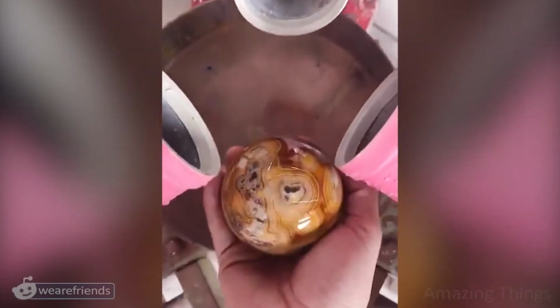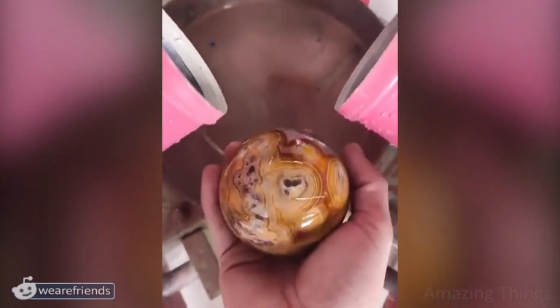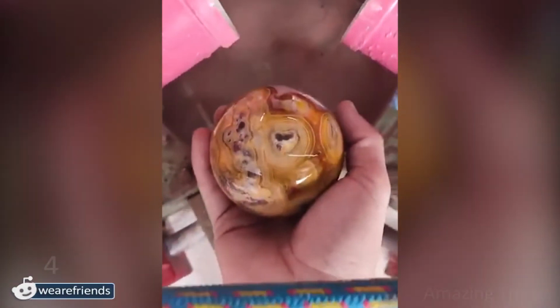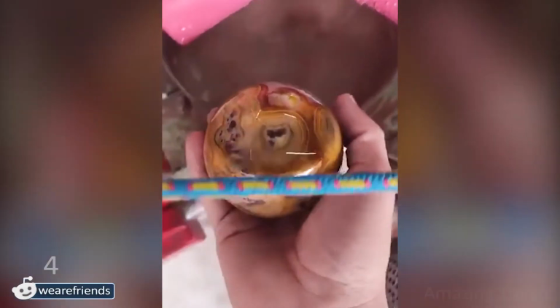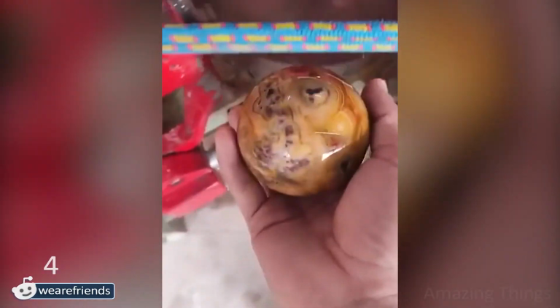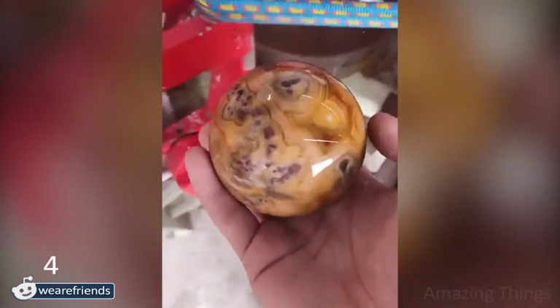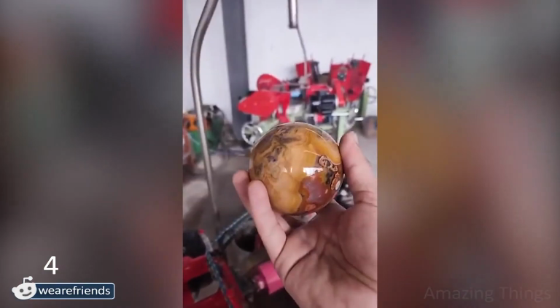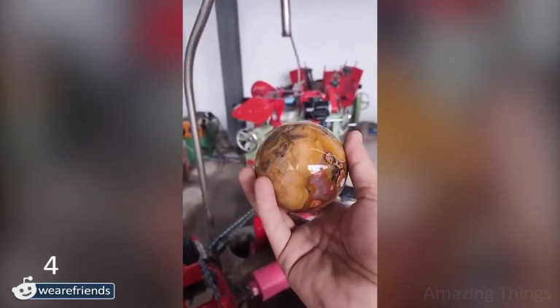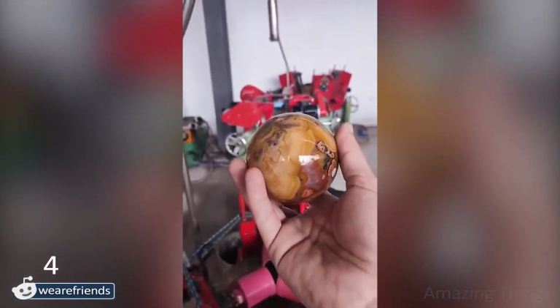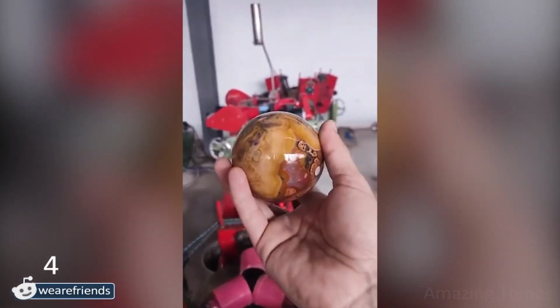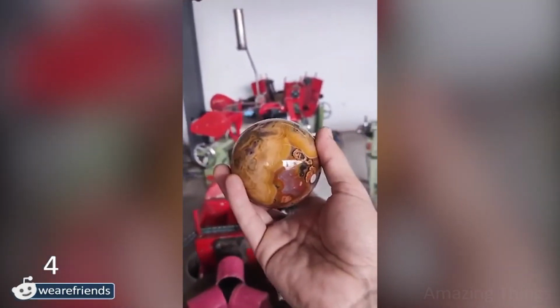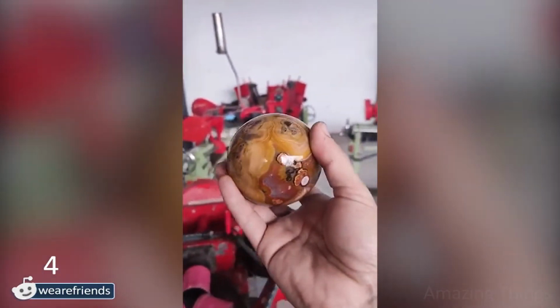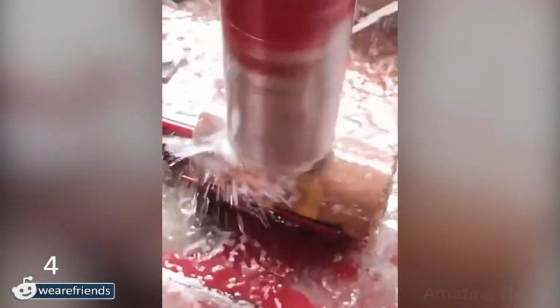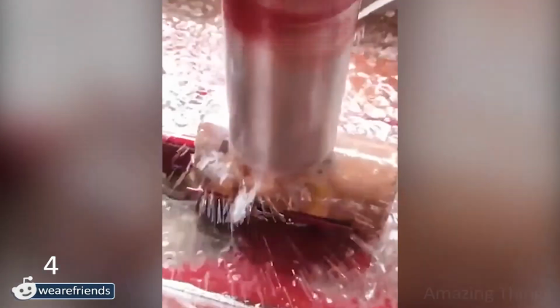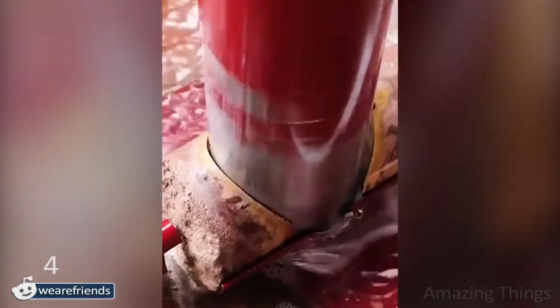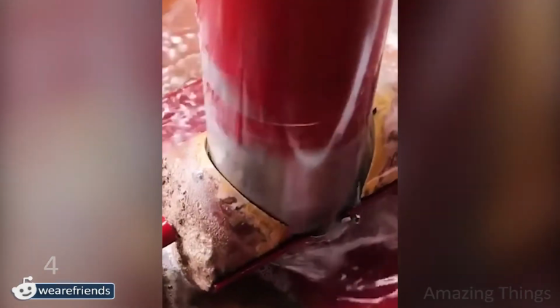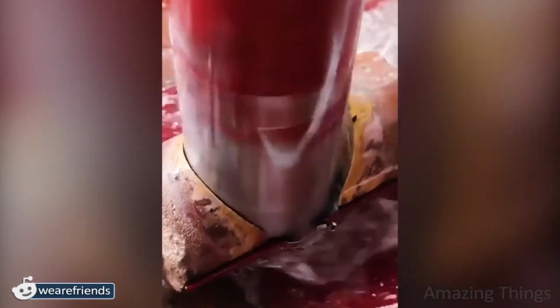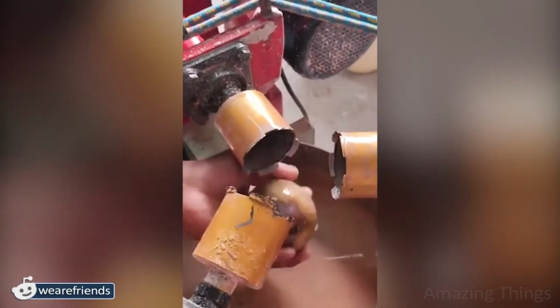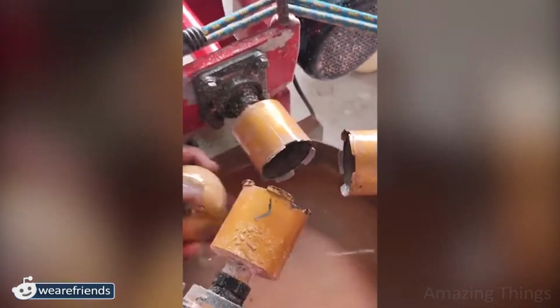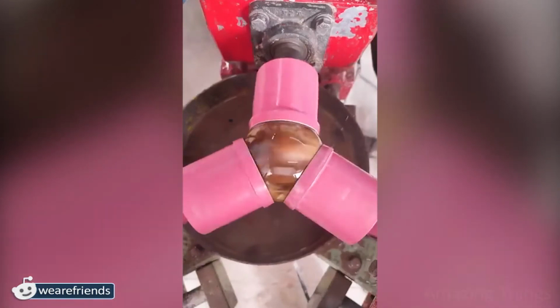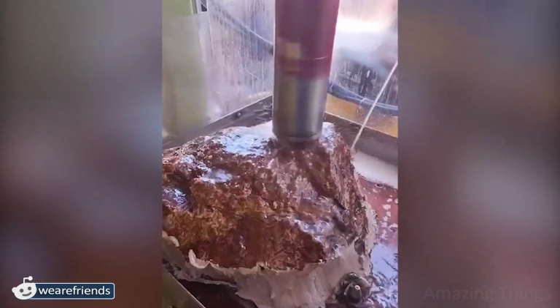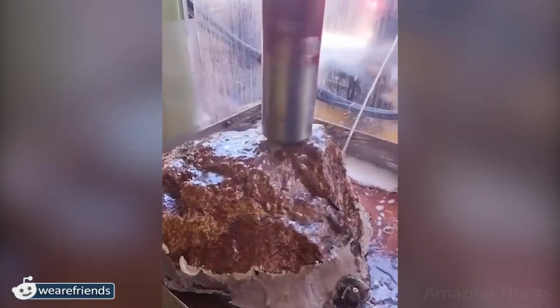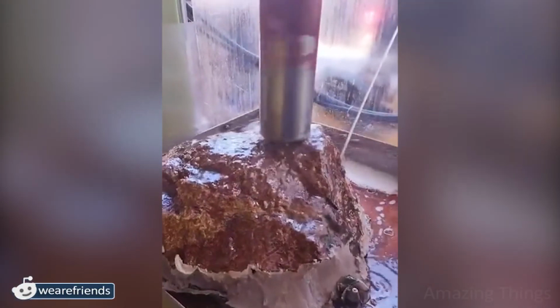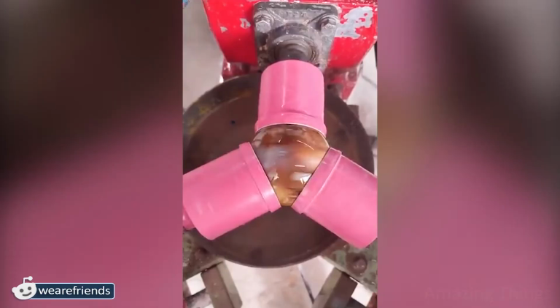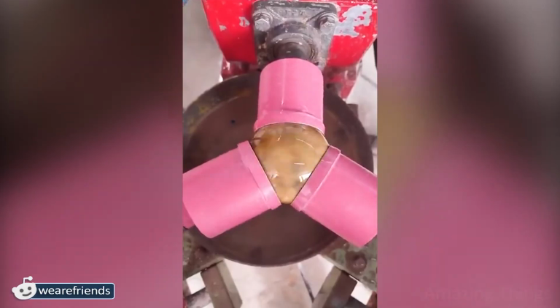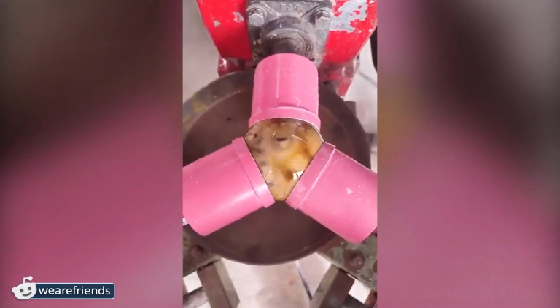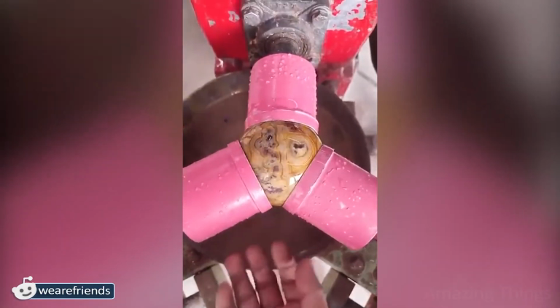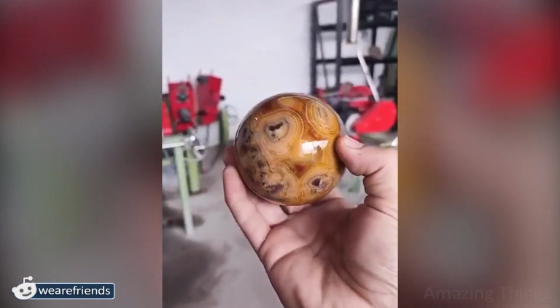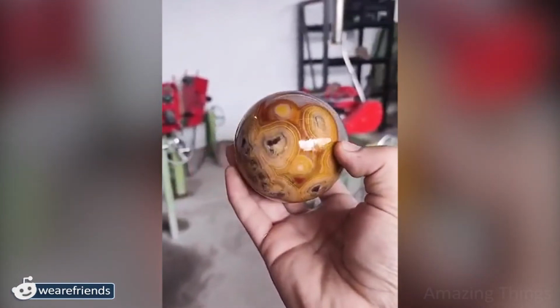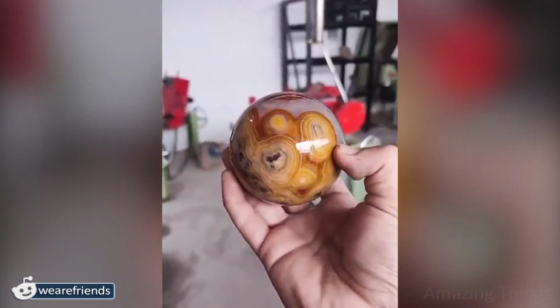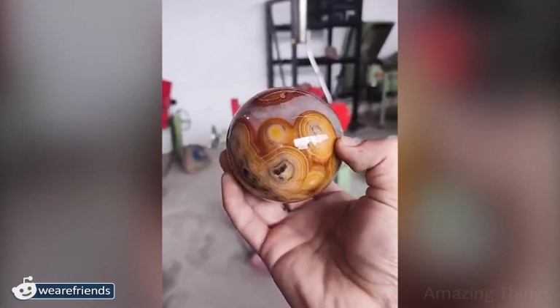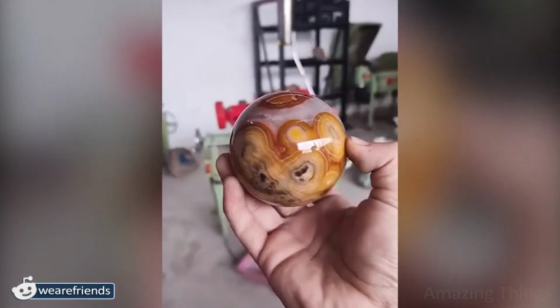Despite the fact that this is not a gem, just look at how beautiful it is! Nature is truly a unique creator. A simple stone looks like a work of art, and a person shows this beauty.